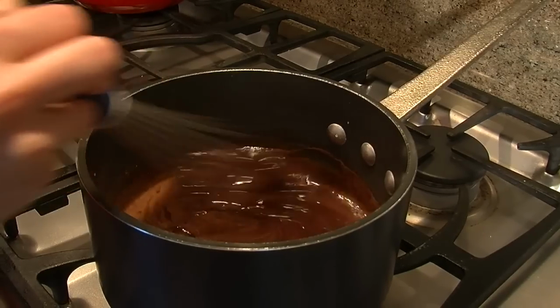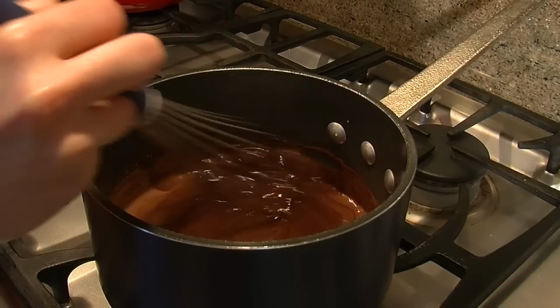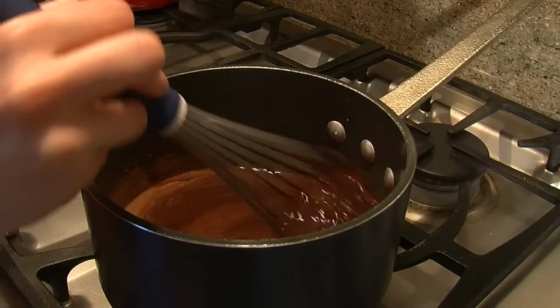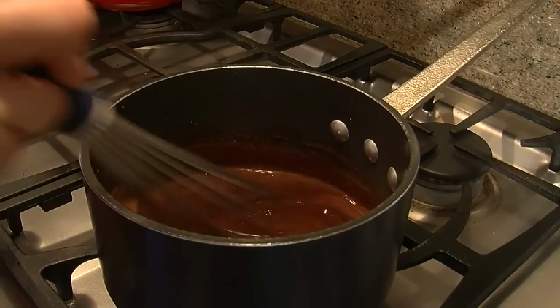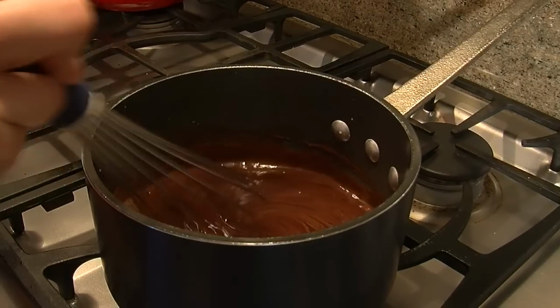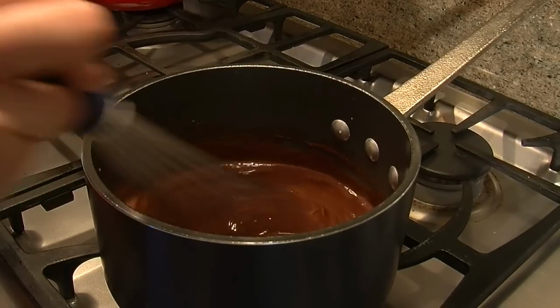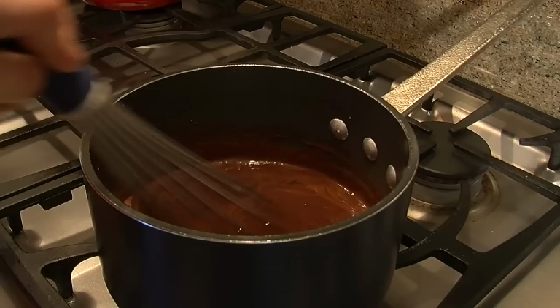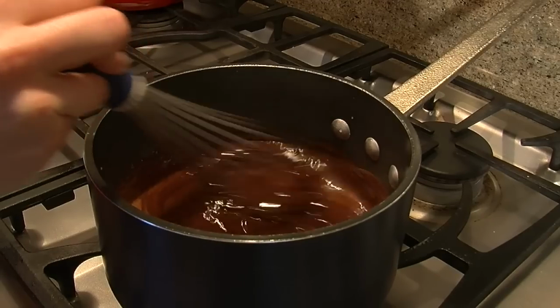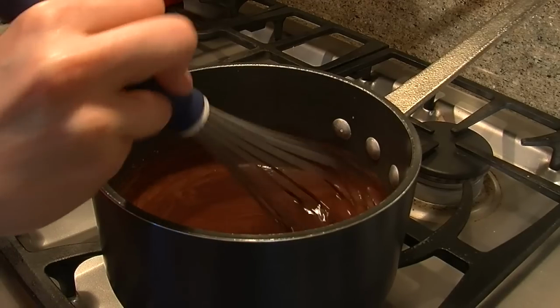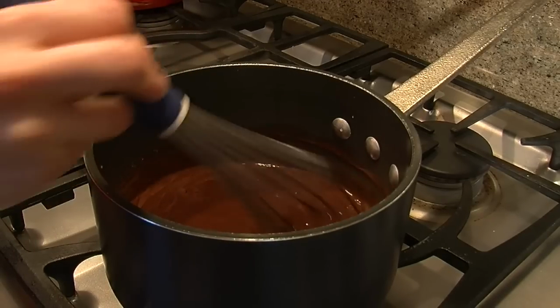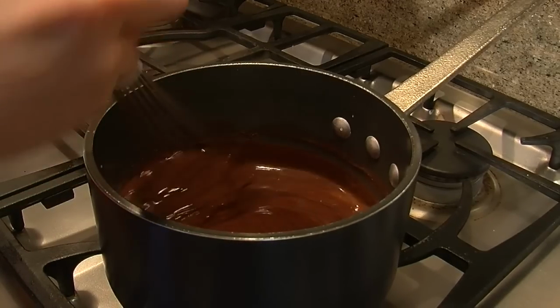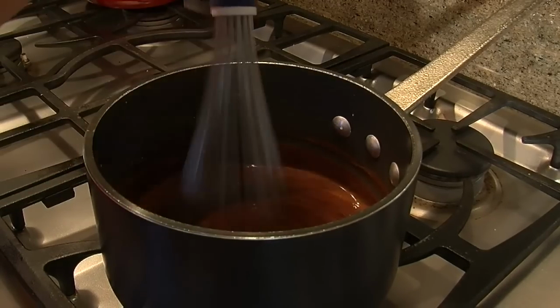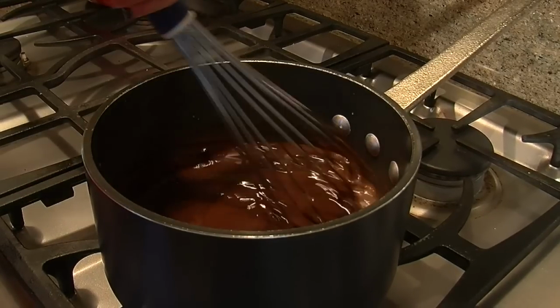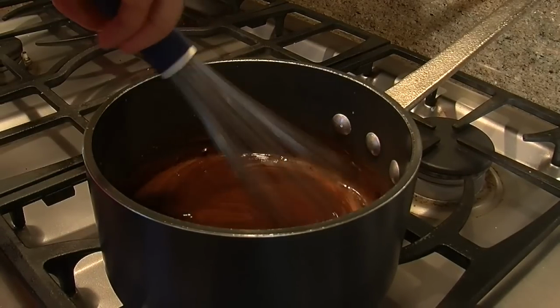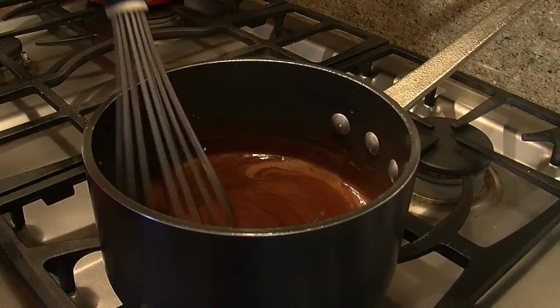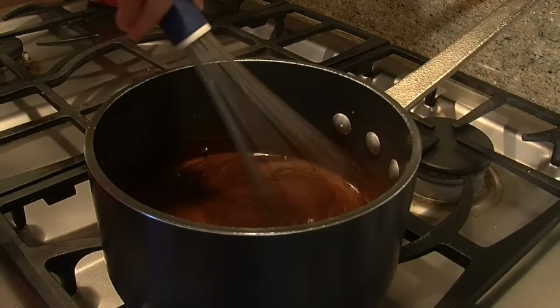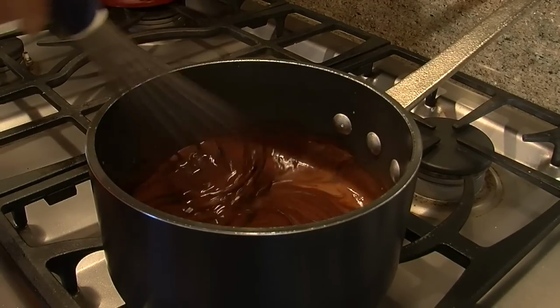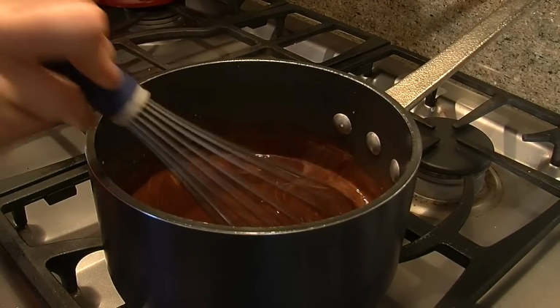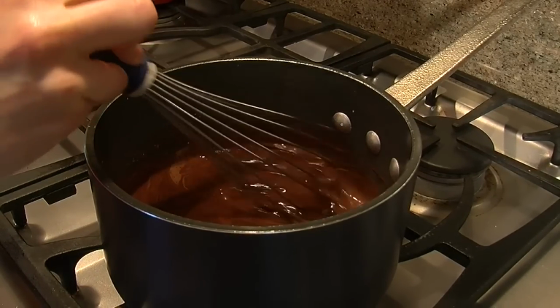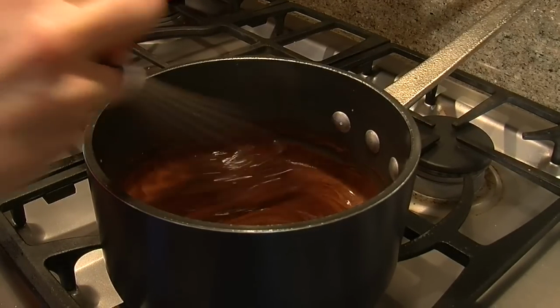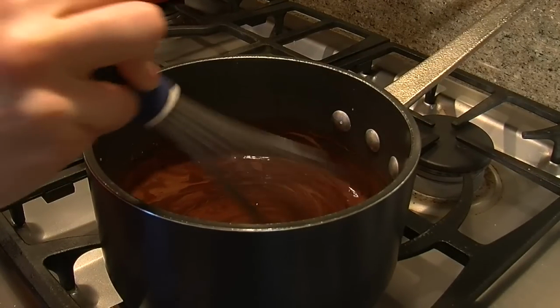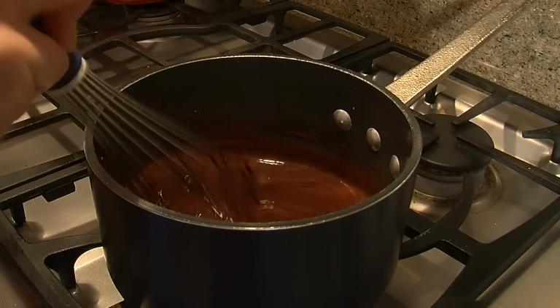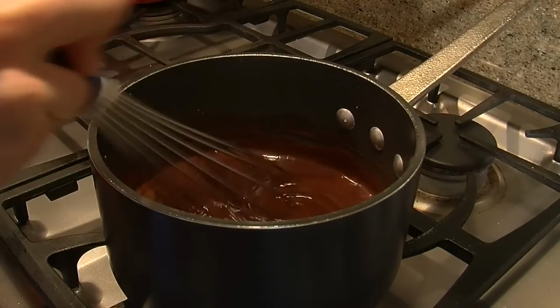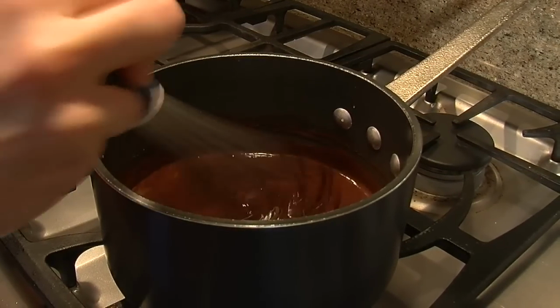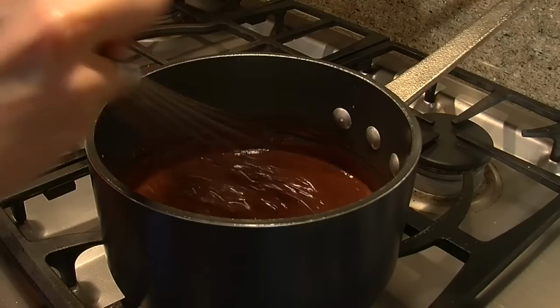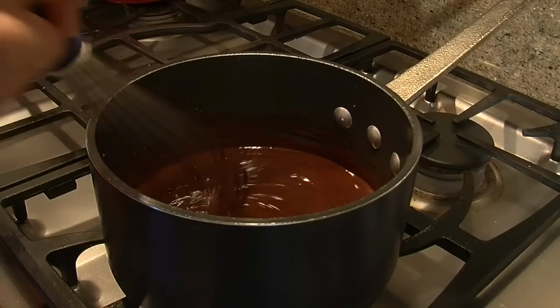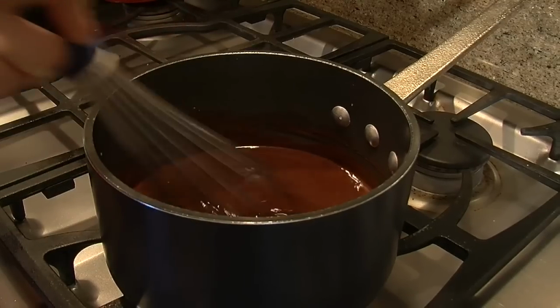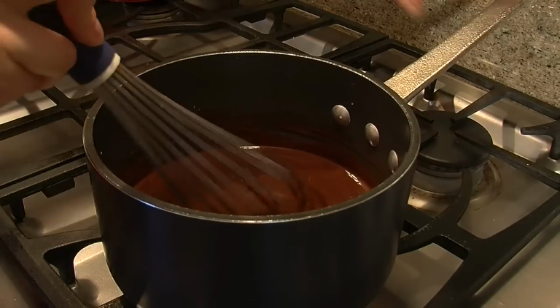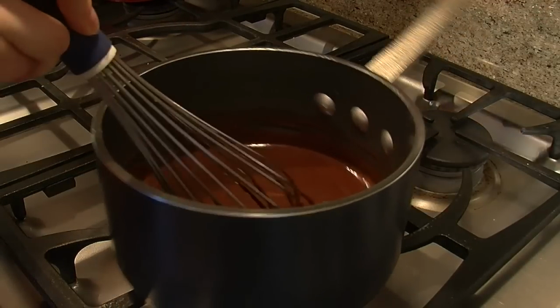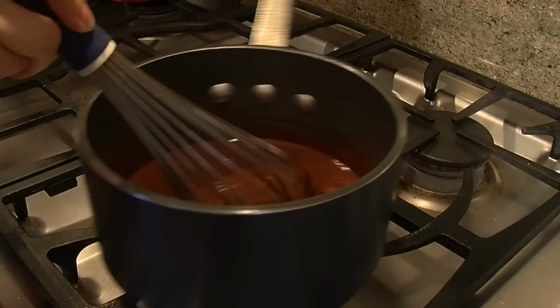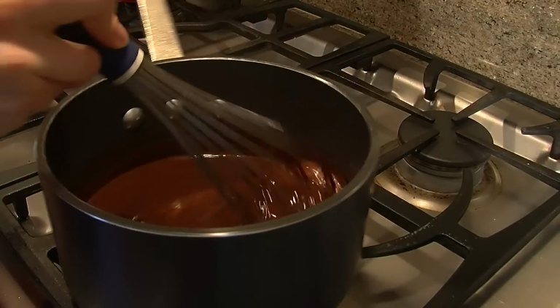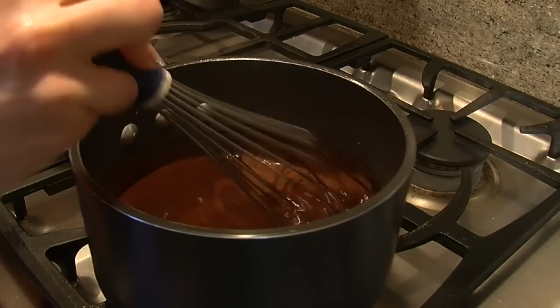Okay, as you can see now, it's really starting to come together. All the chocolate is melted and the little pieces in the cream have really started to incorporate. This is what you want to see.